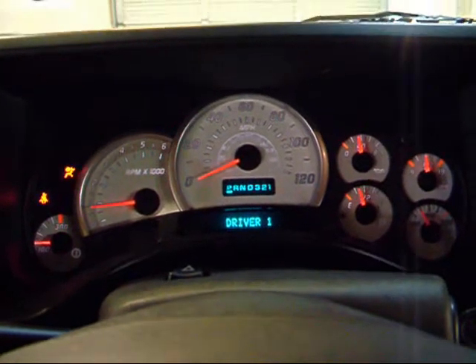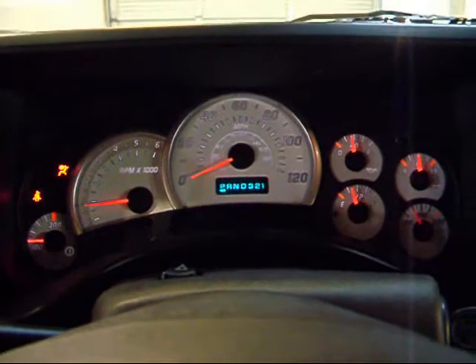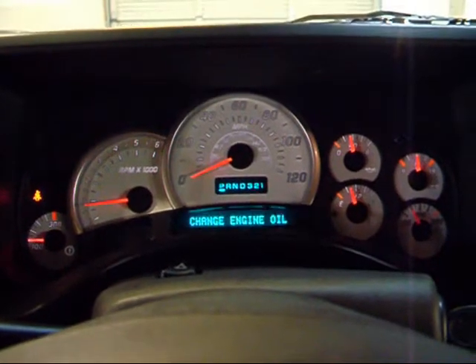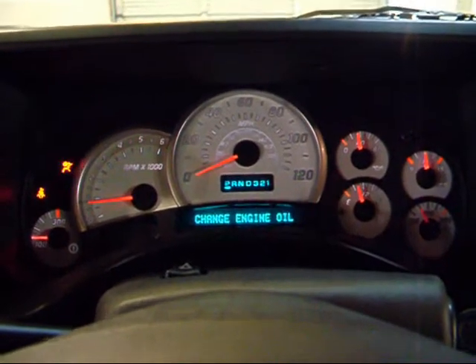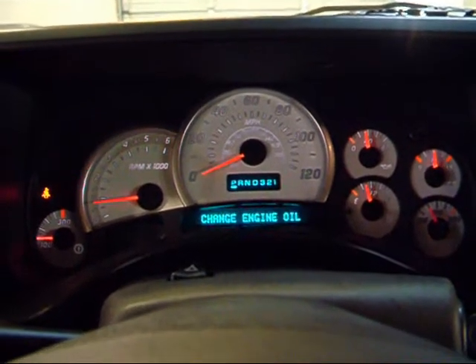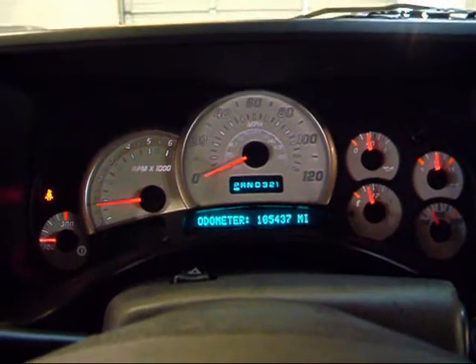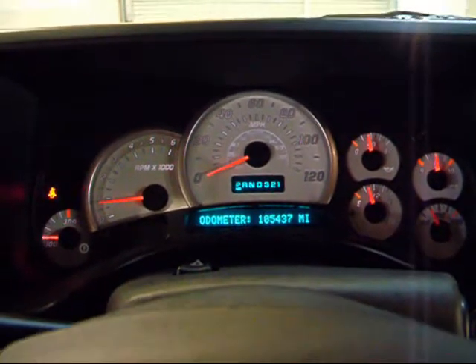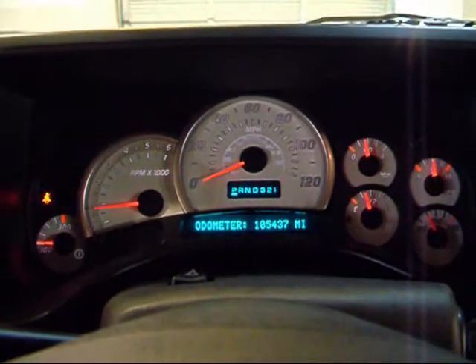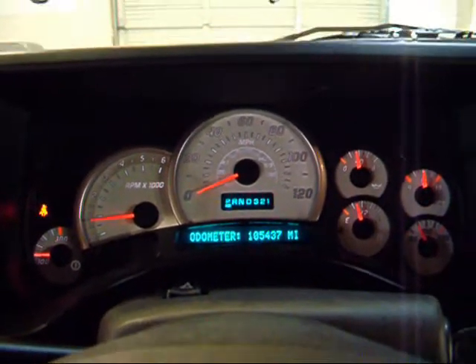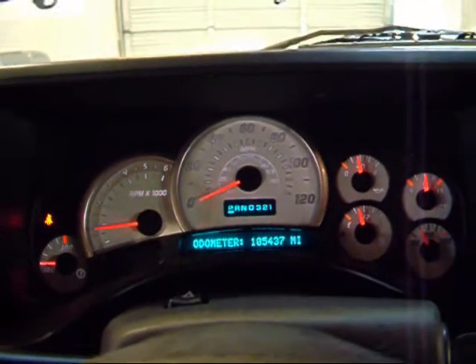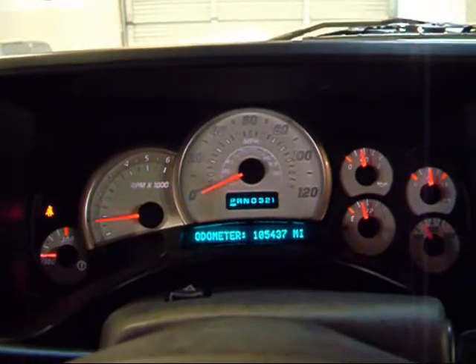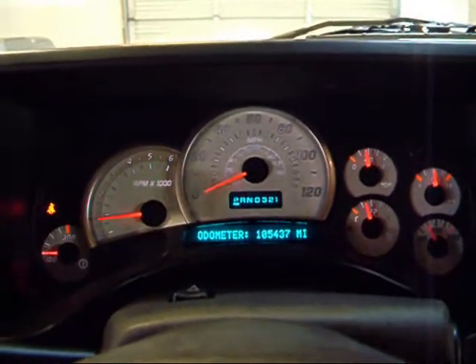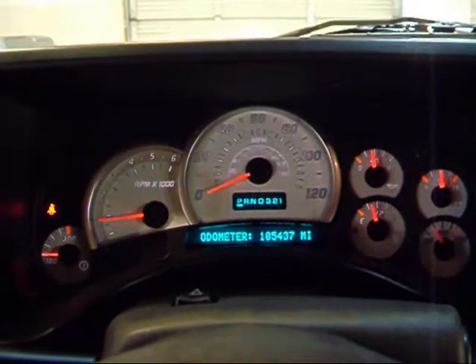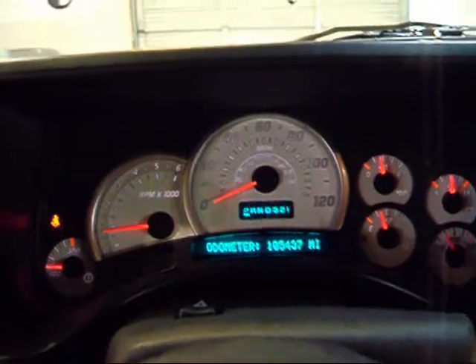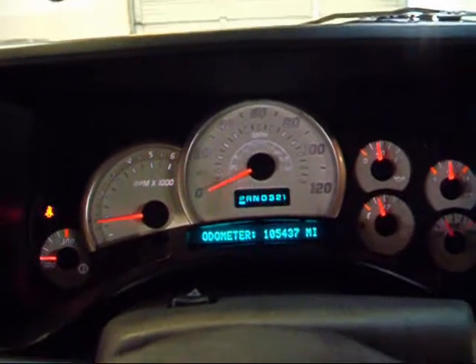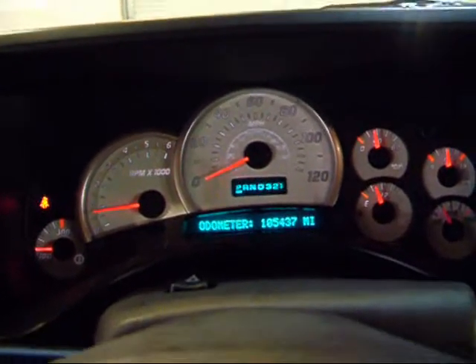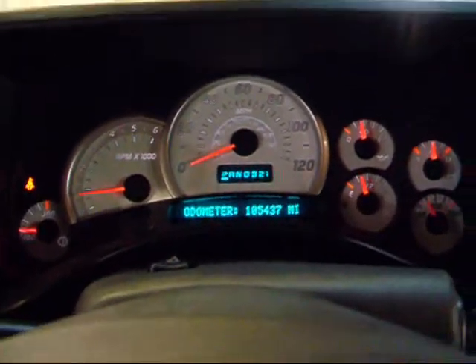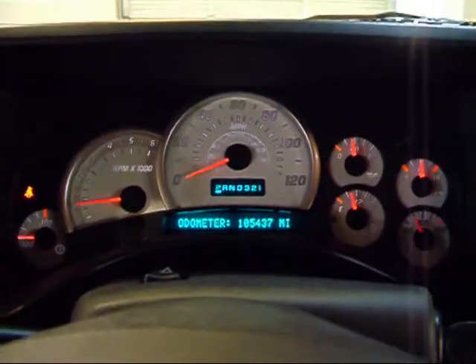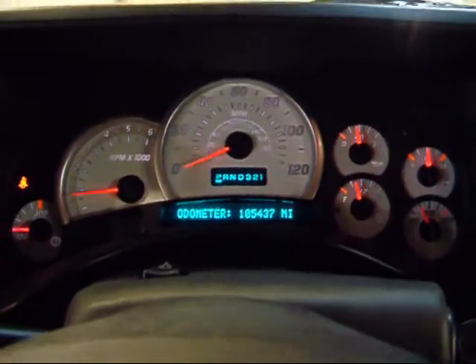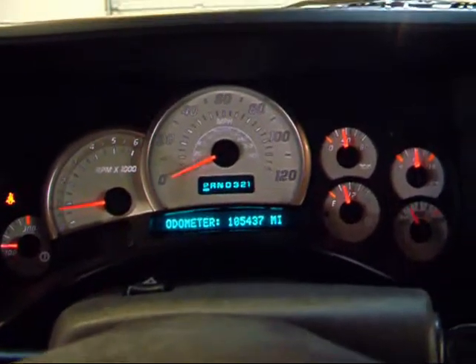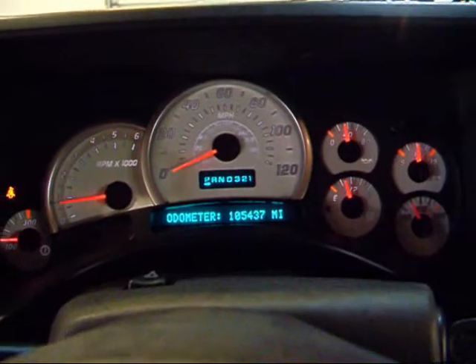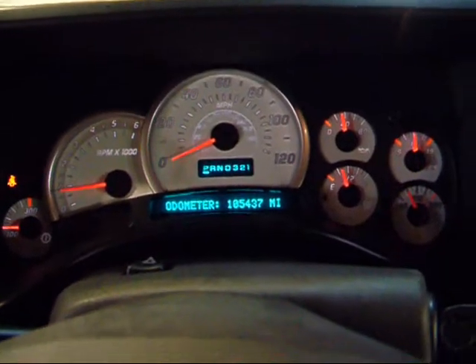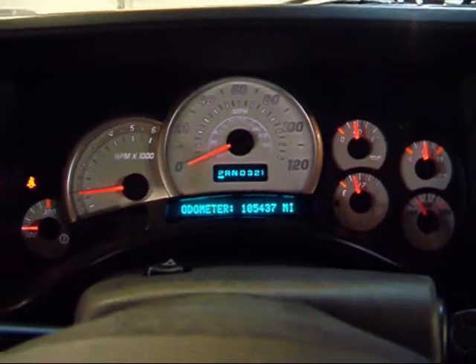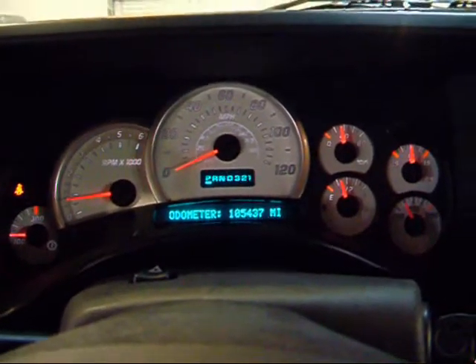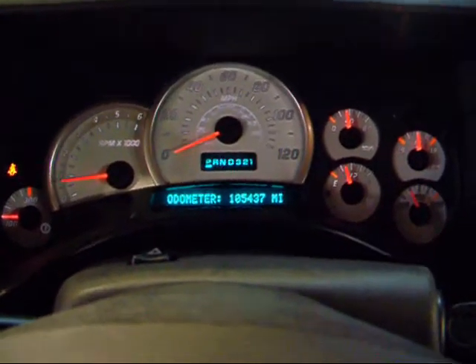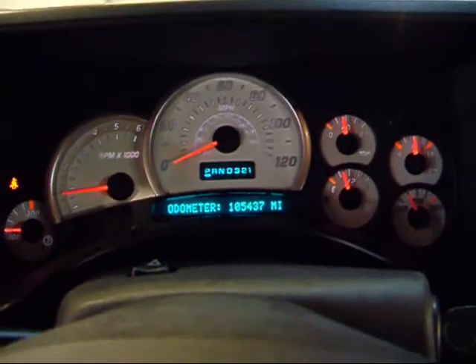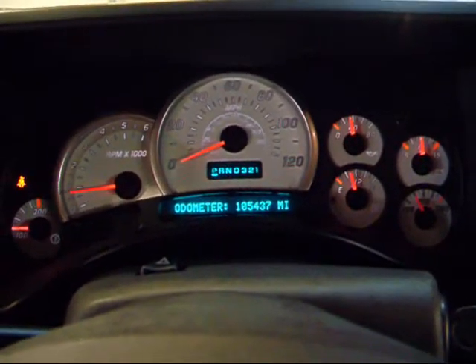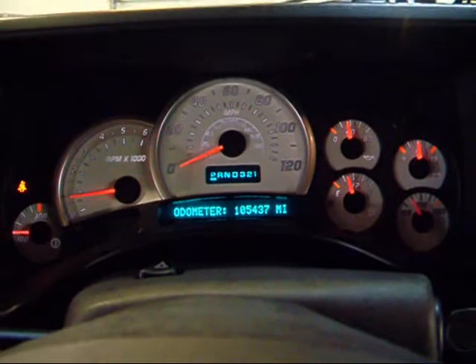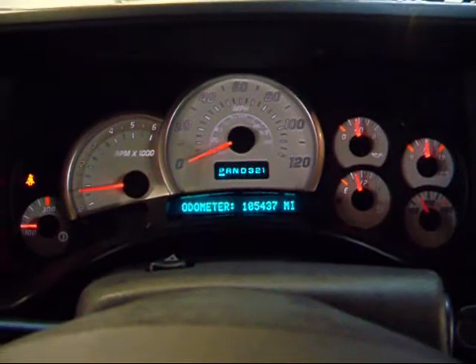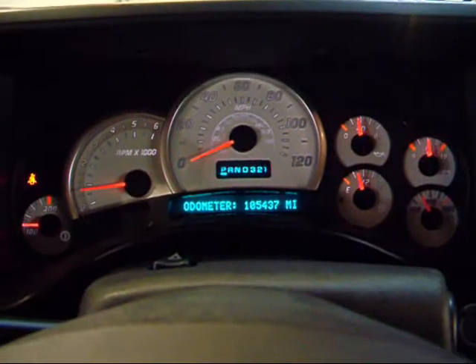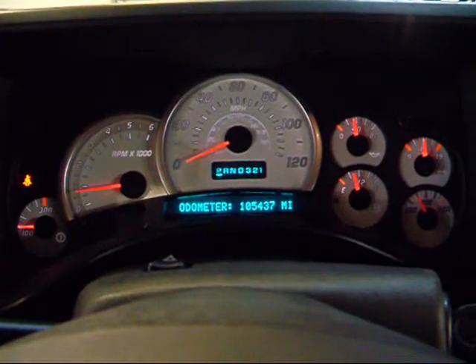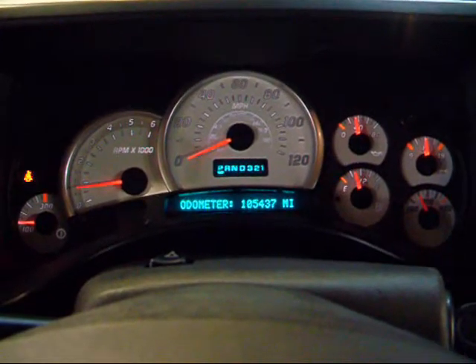You can hear that V8 fires up nice and easy. These are your Hummer gauges — pretty simple setup here. It's a GM vehicle, so the gauges are pretty similar across the lineup.